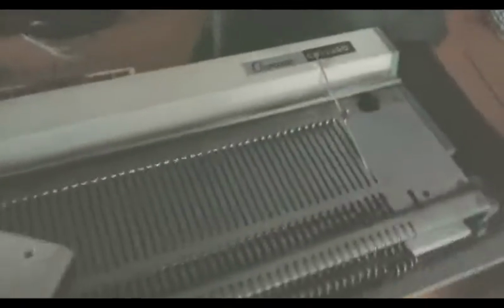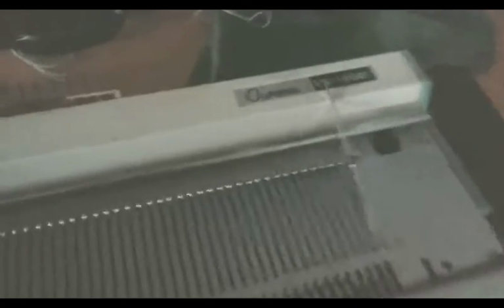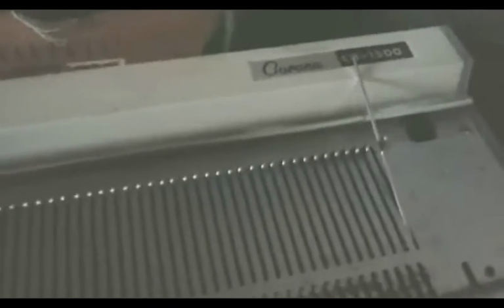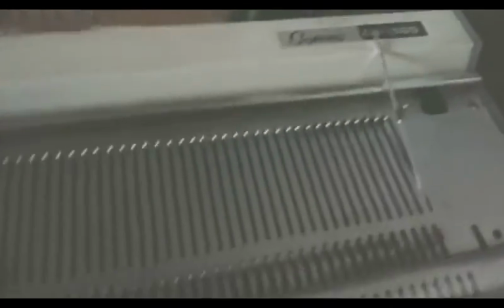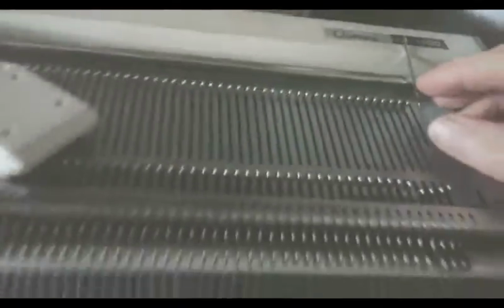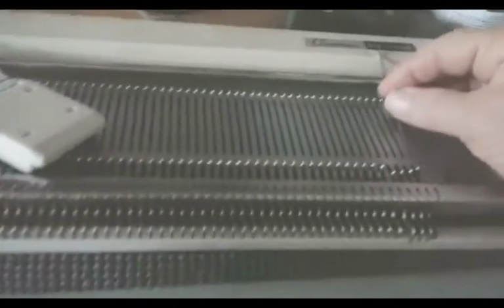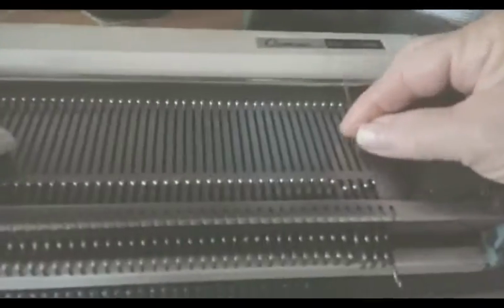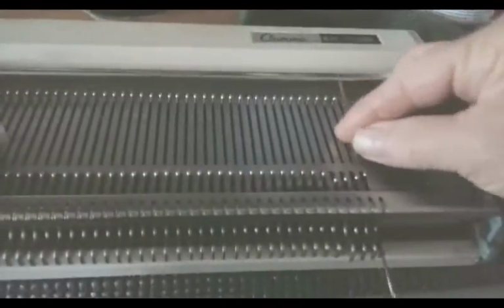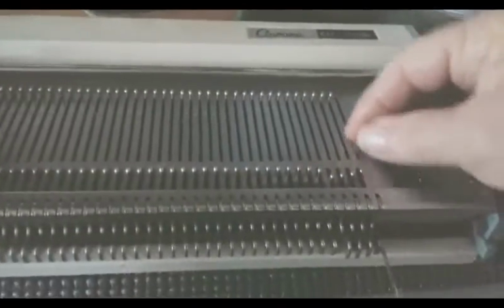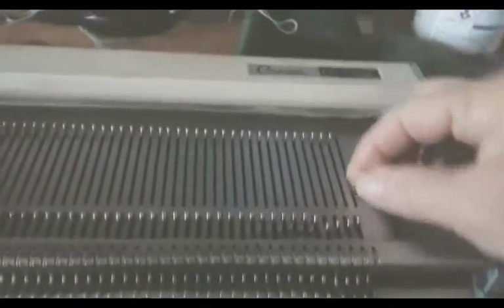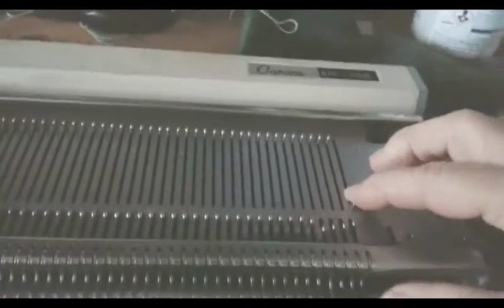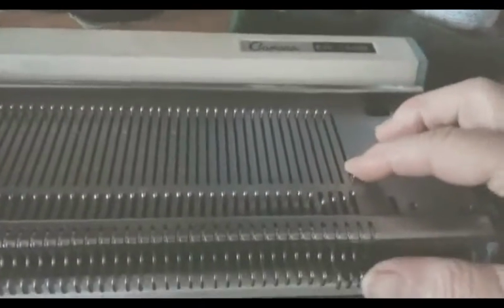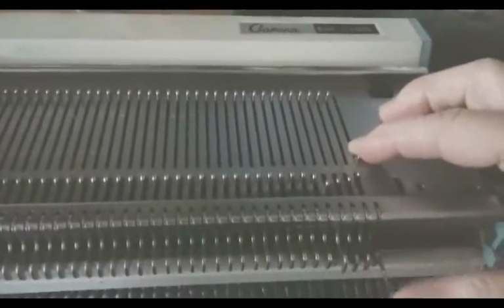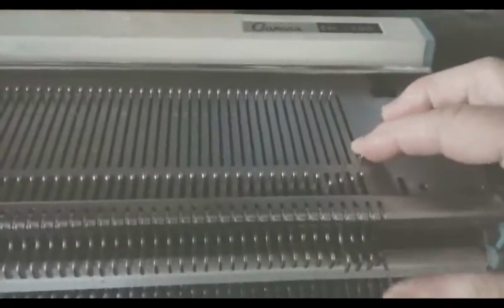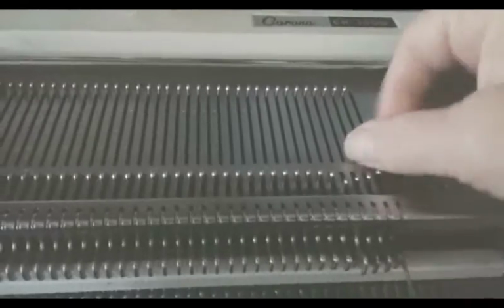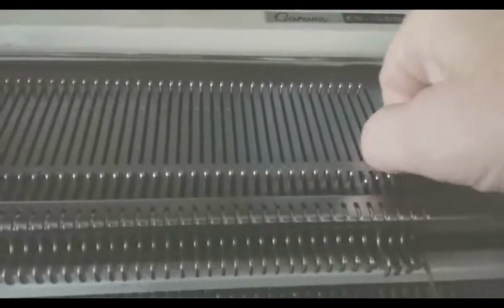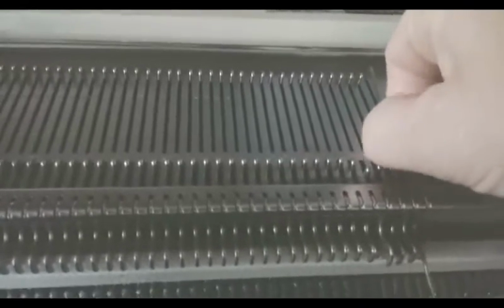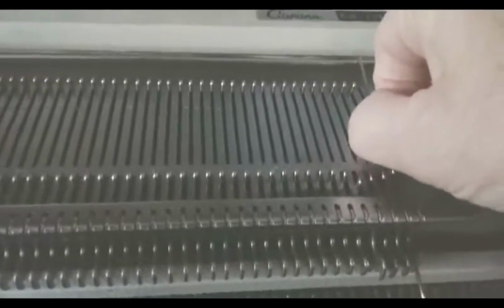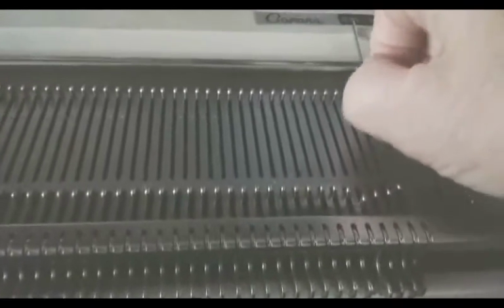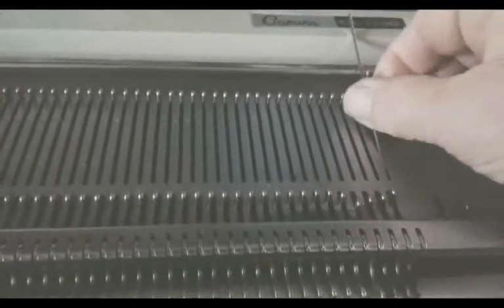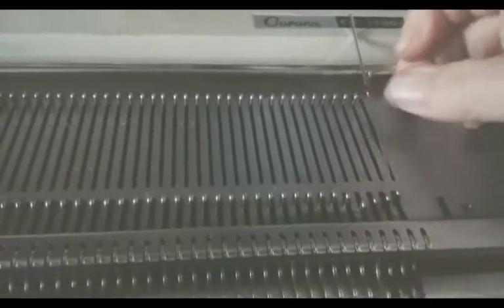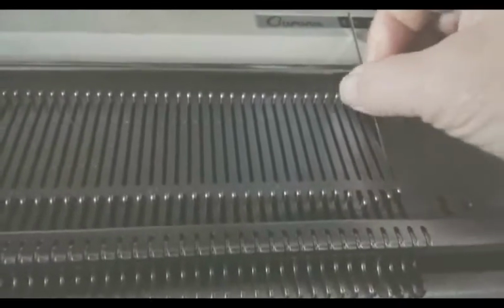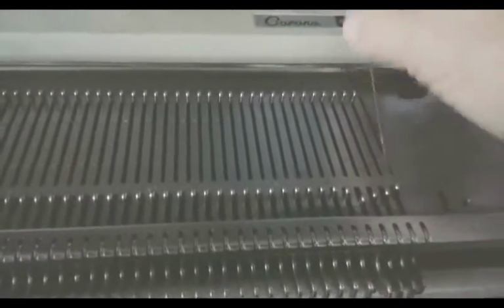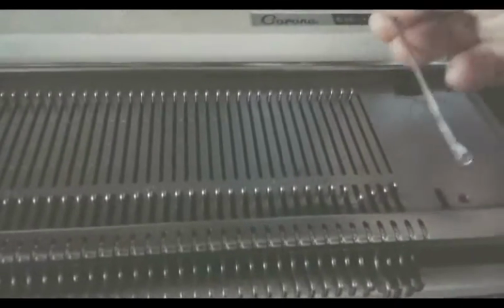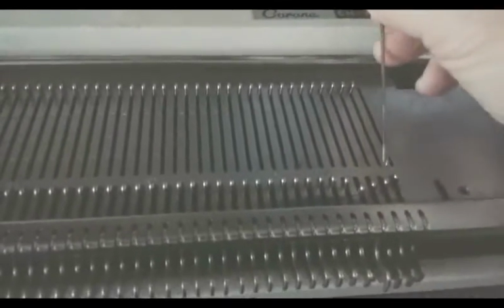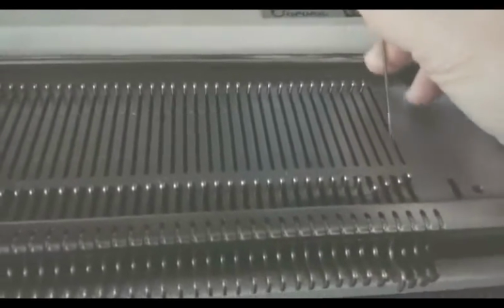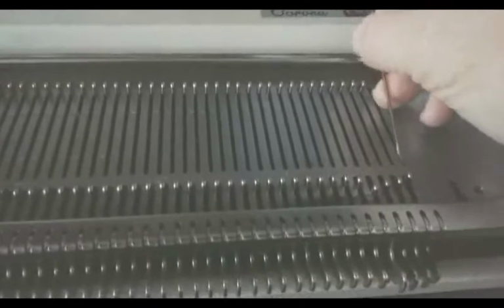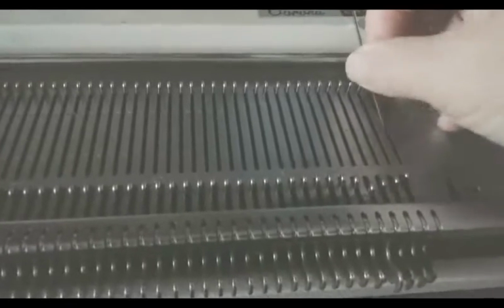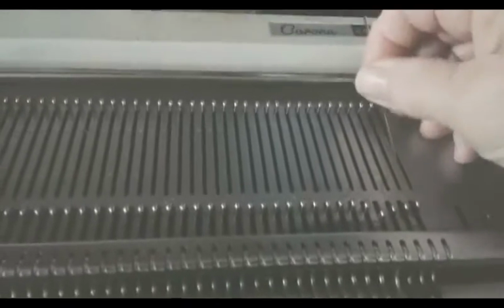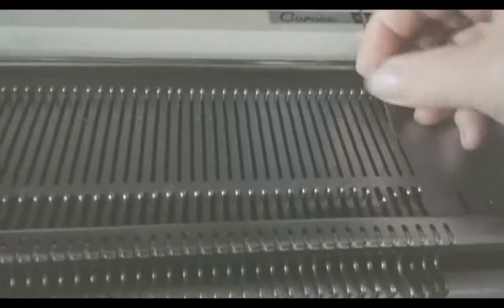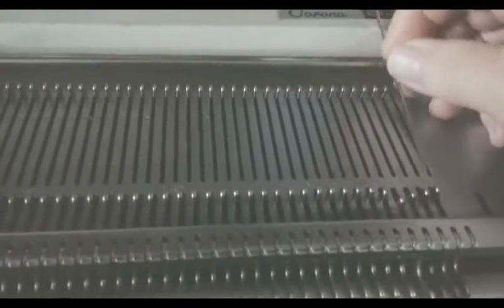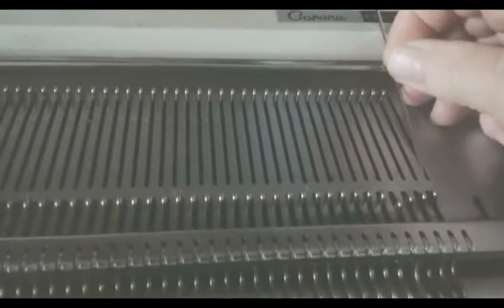Let's do that again and make sure you get a pretty good look. Bring it forward, flip the latch closed, lift the butt and out it slides. It goes back in the reverse of that.